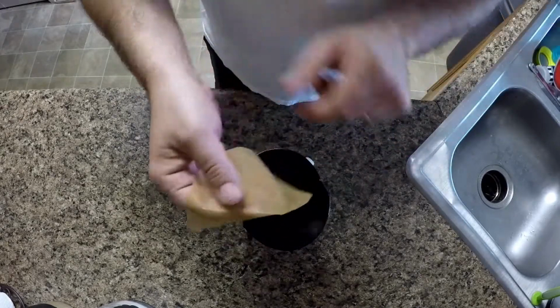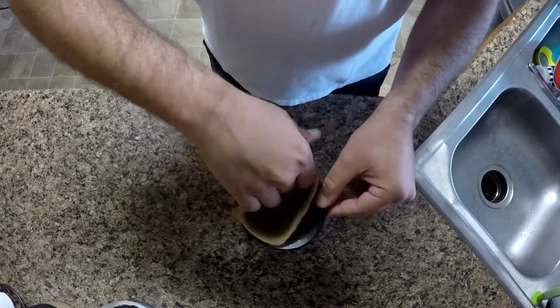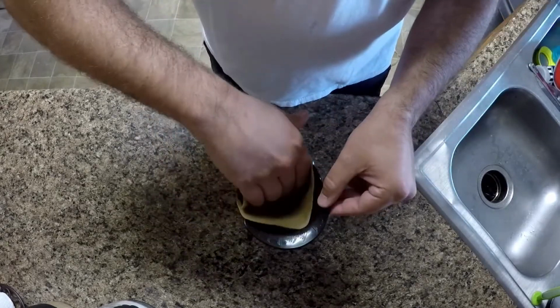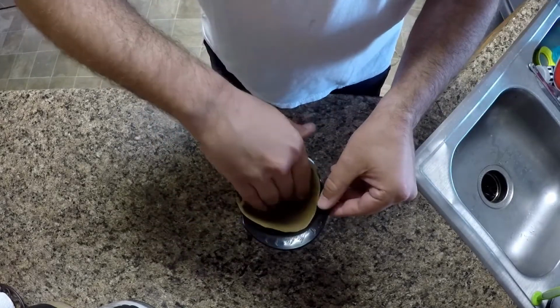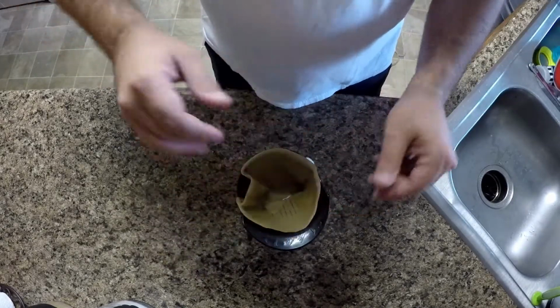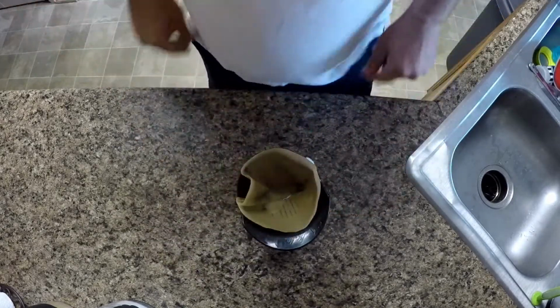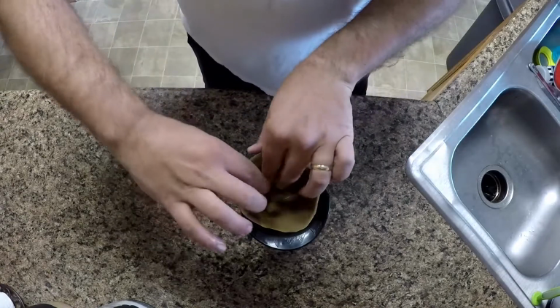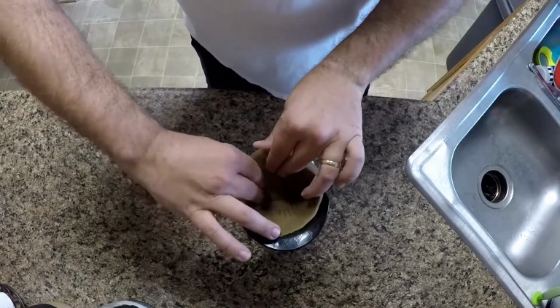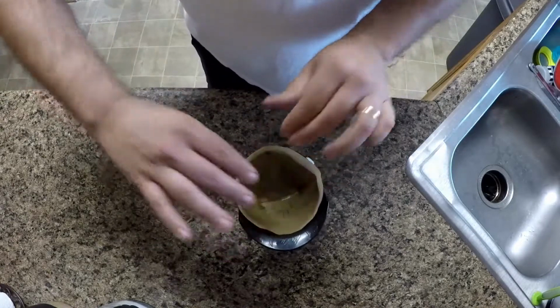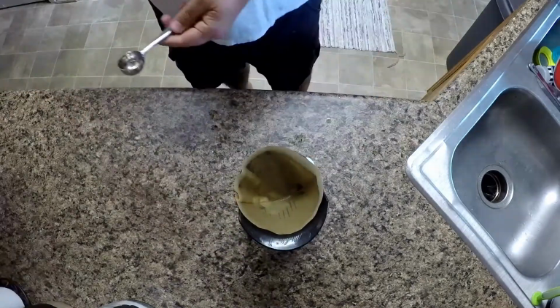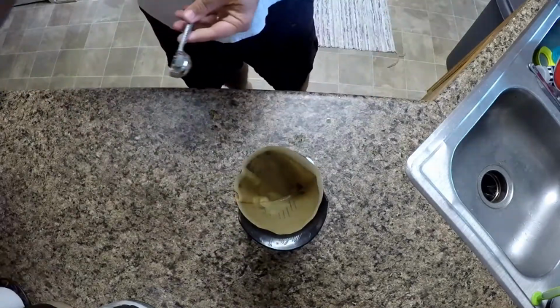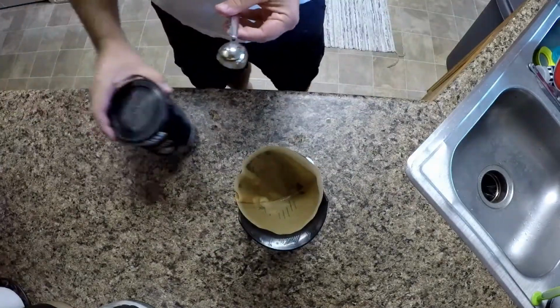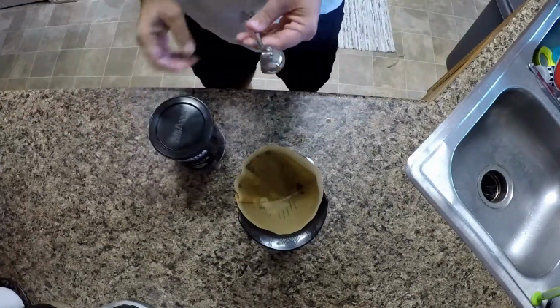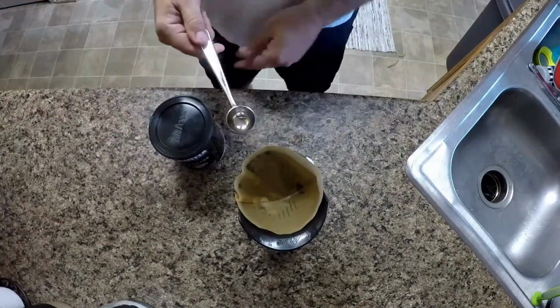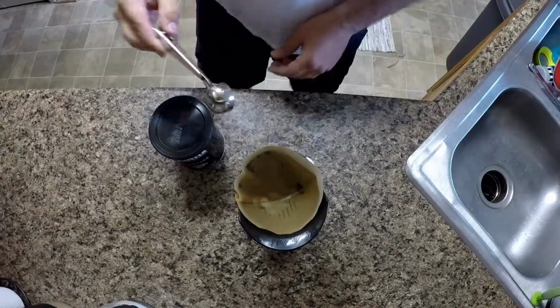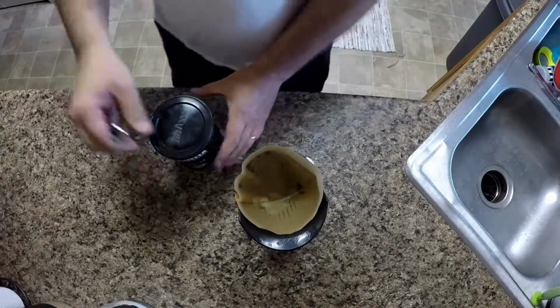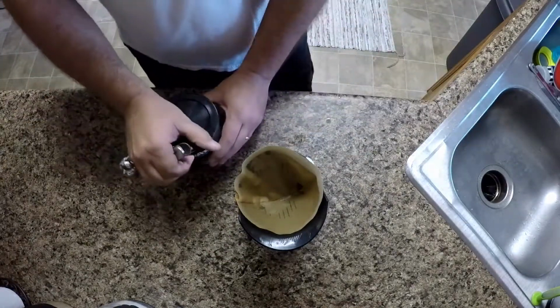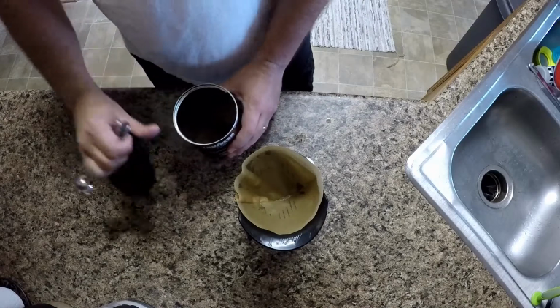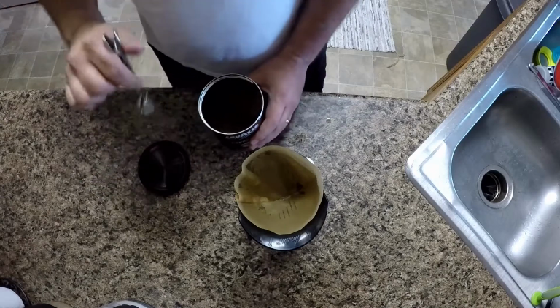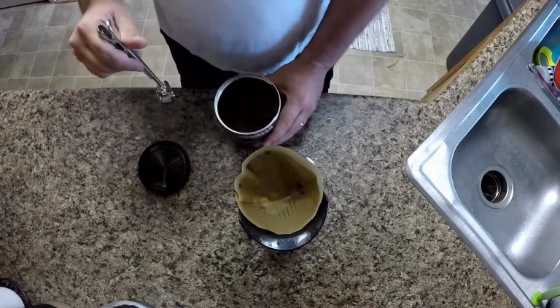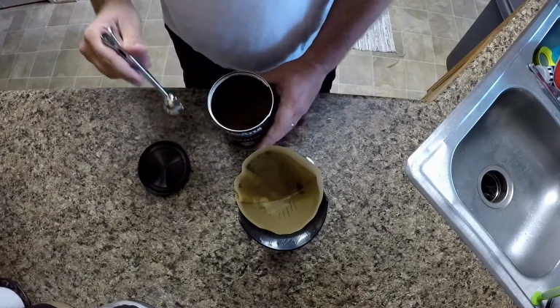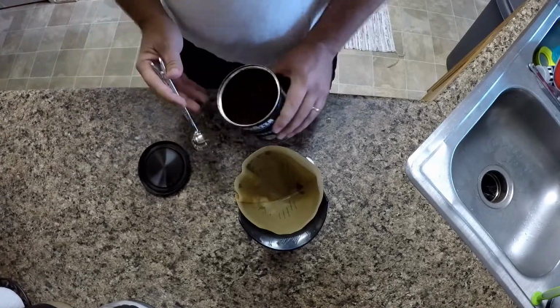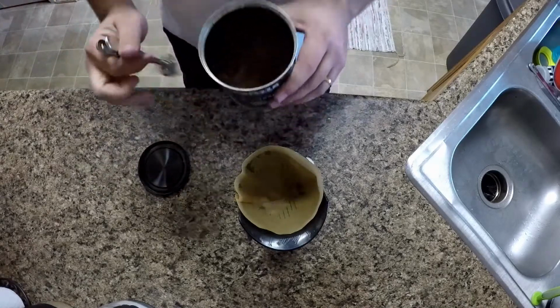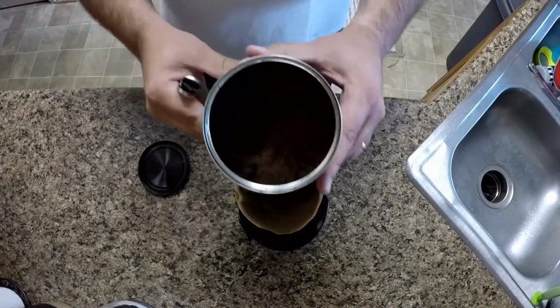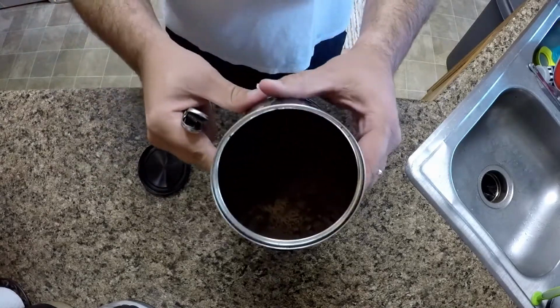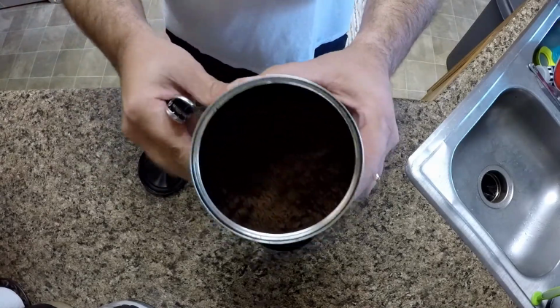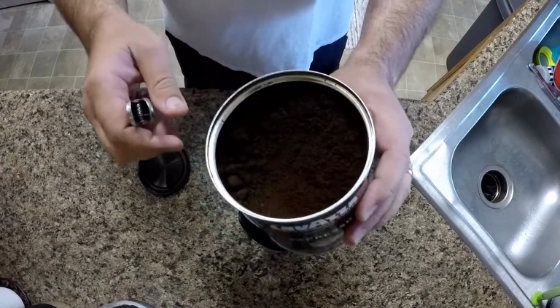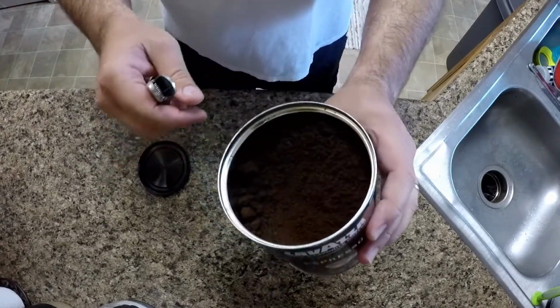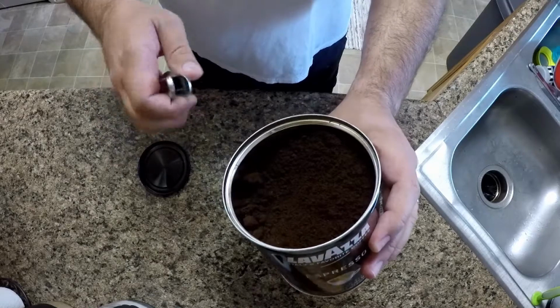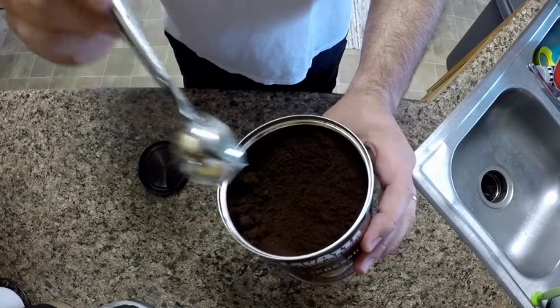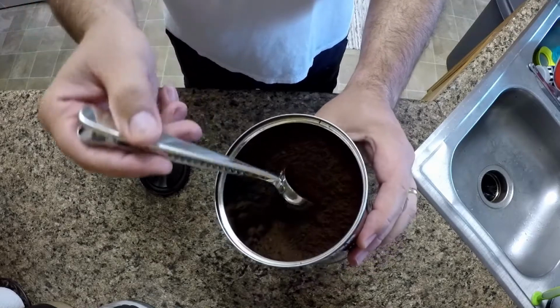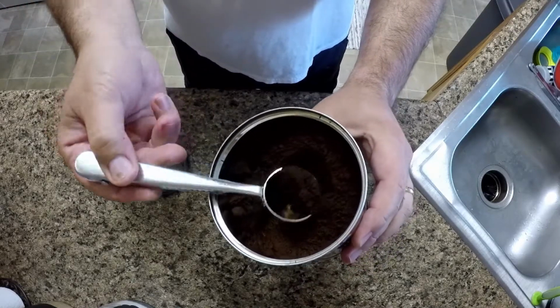Now just place the filter in the coffee funnel and add — I use roughly about one and a half scoops of coffee grounds, but you can add as much as you like depending on how strong you want your espresso shot.